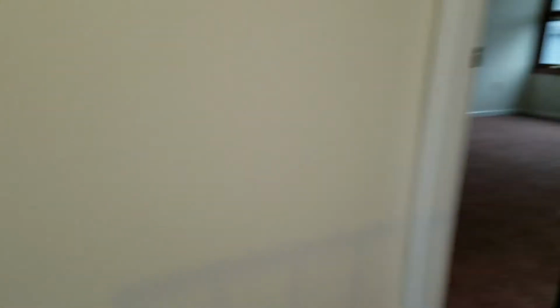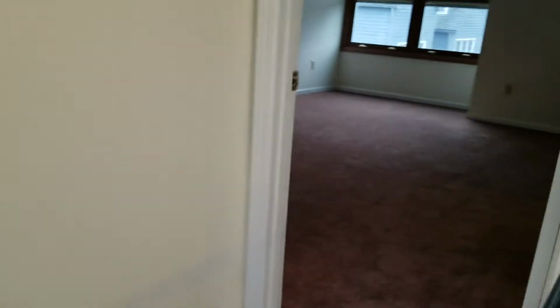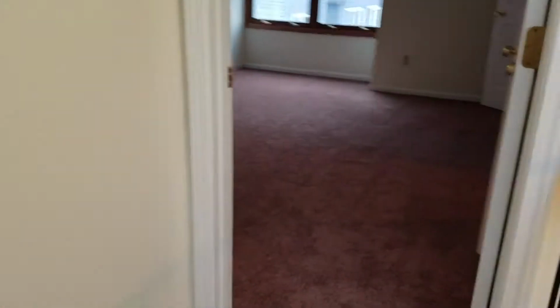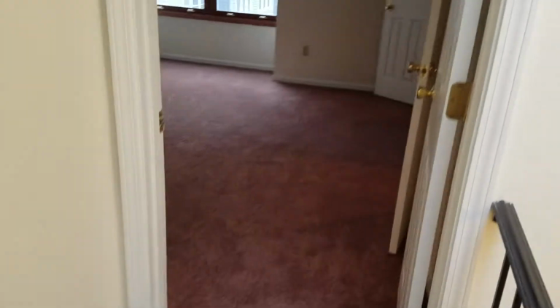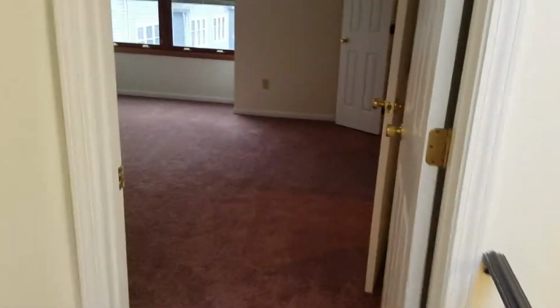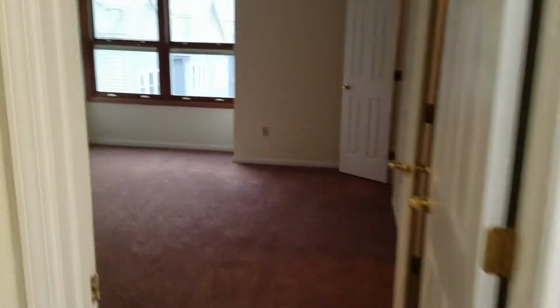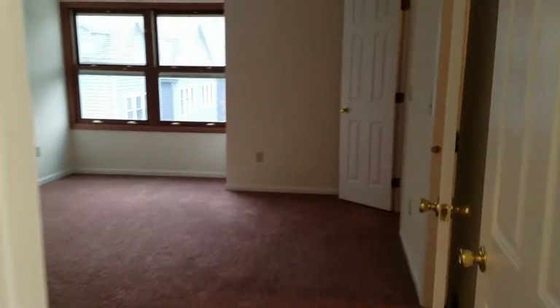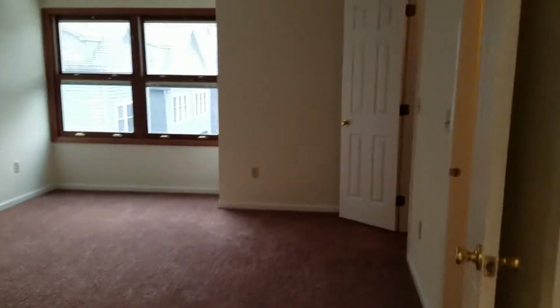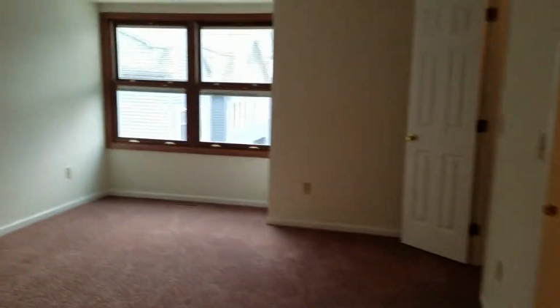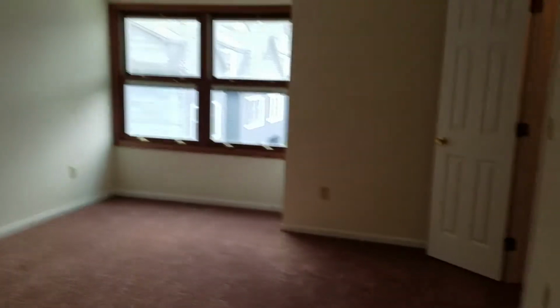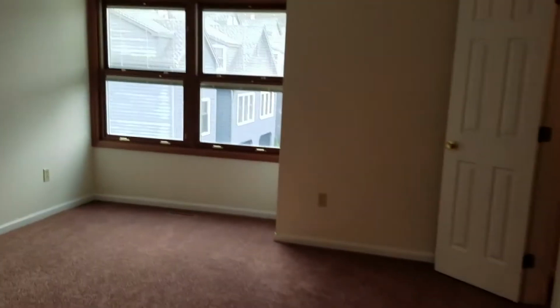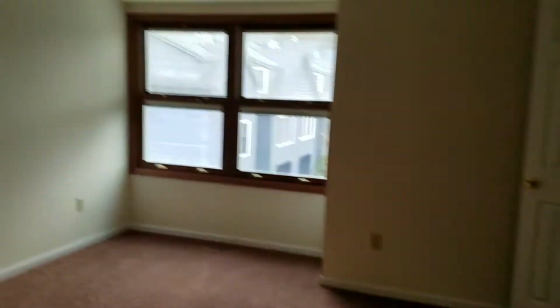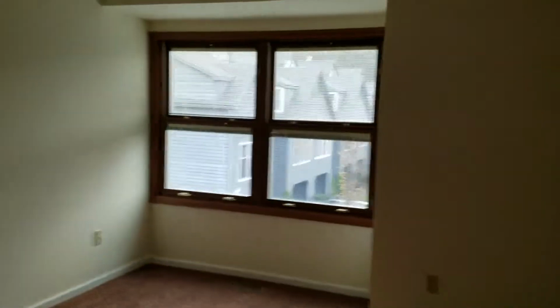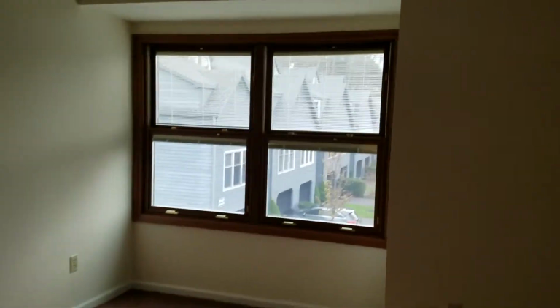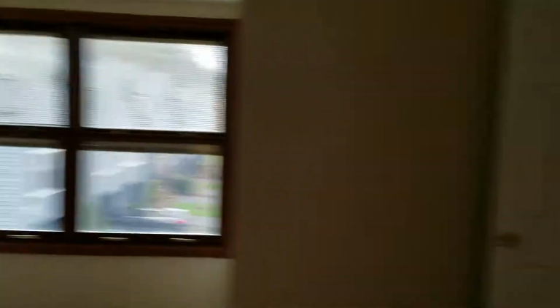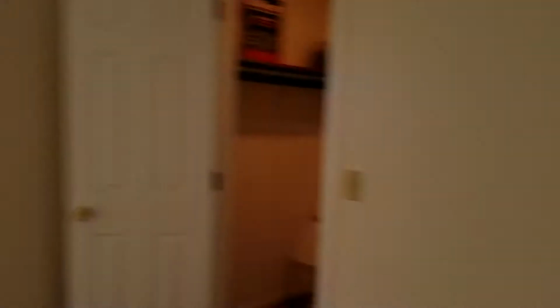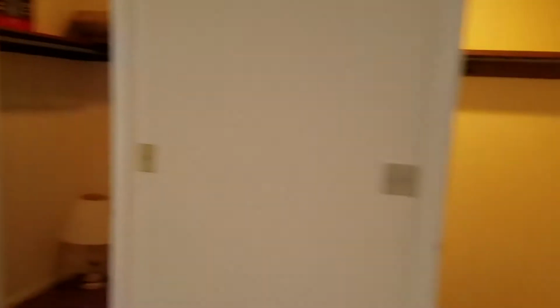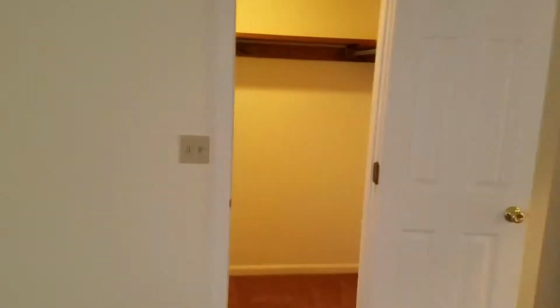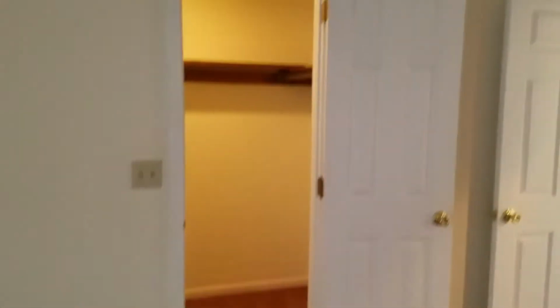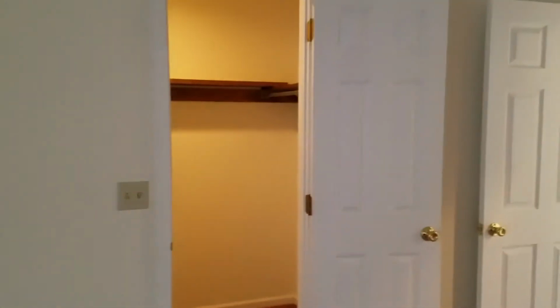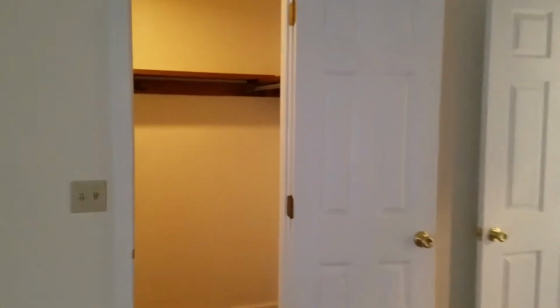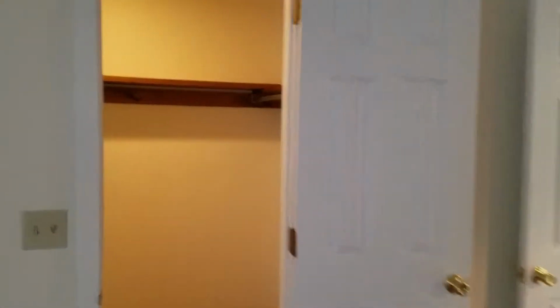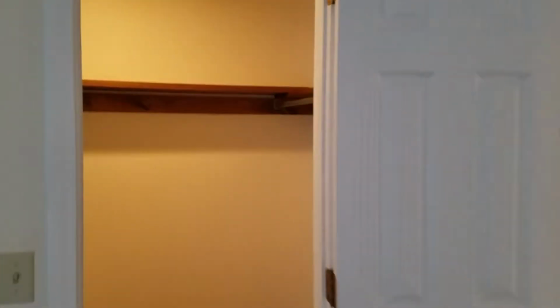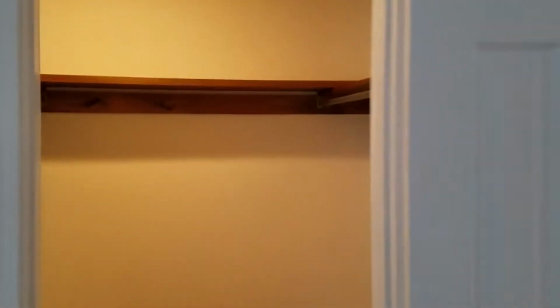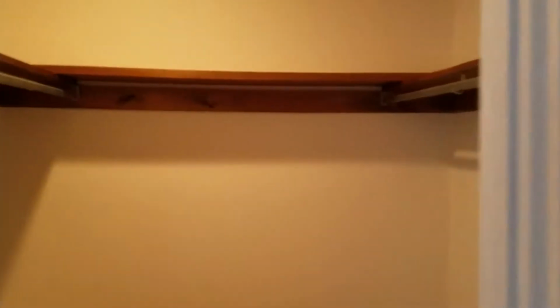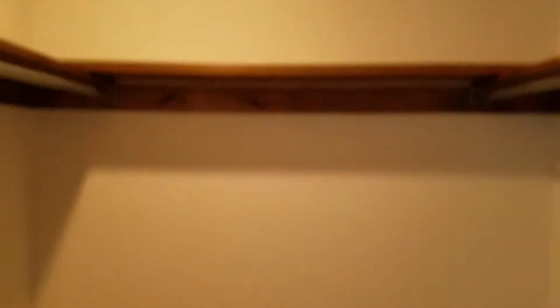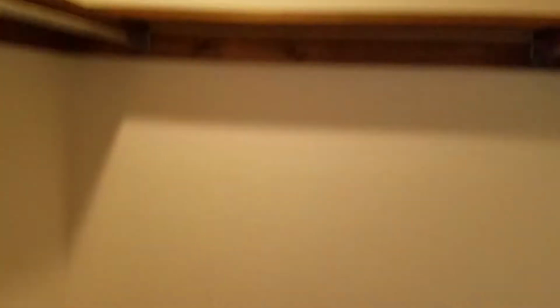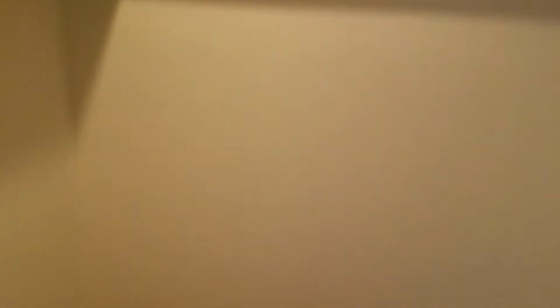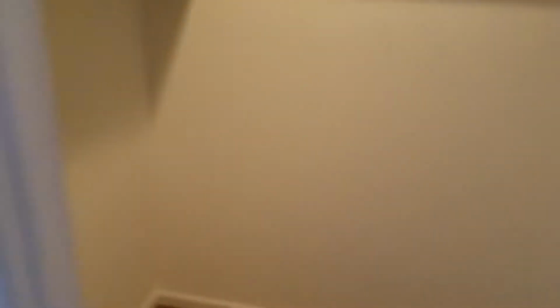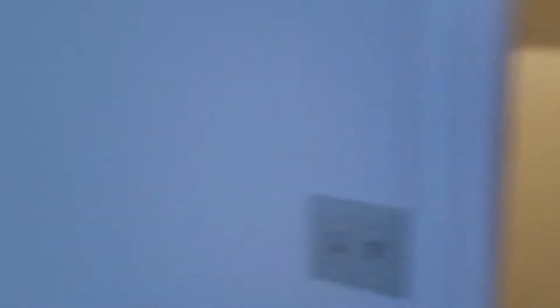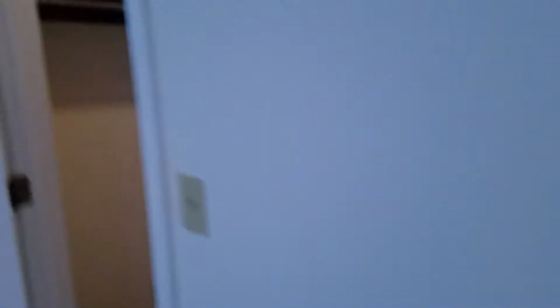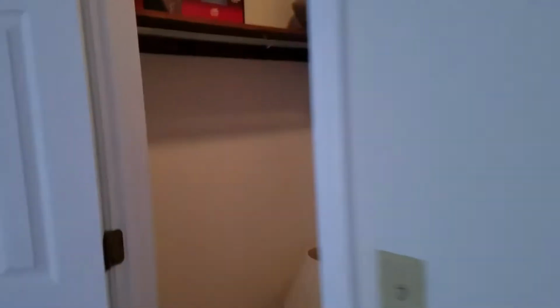This is the large master bedroom with Pella windows and two large walk-in closets. Here is the first closet, and the second closet.